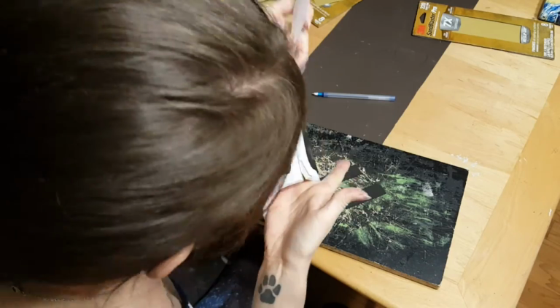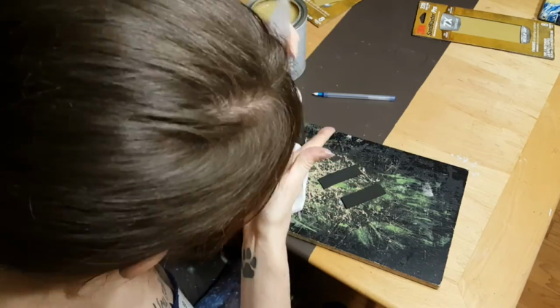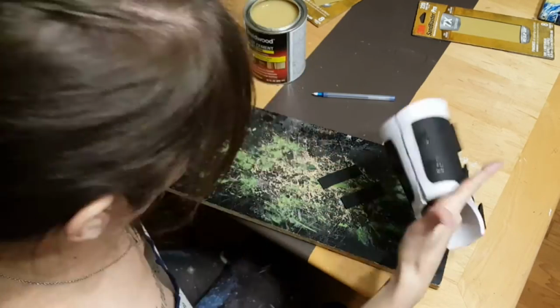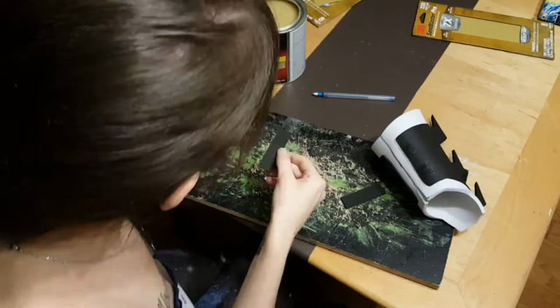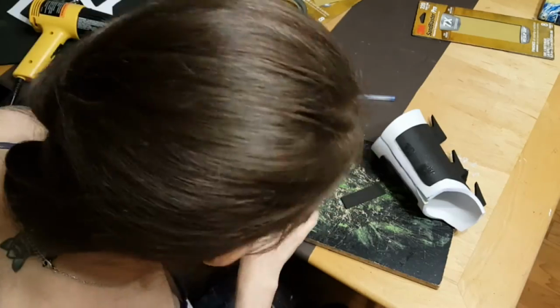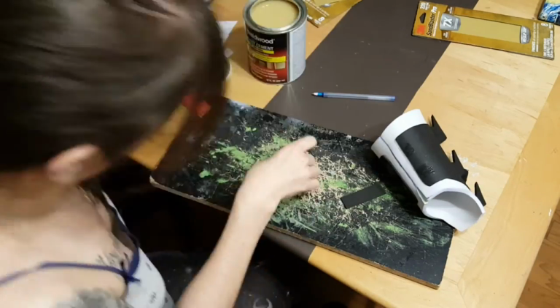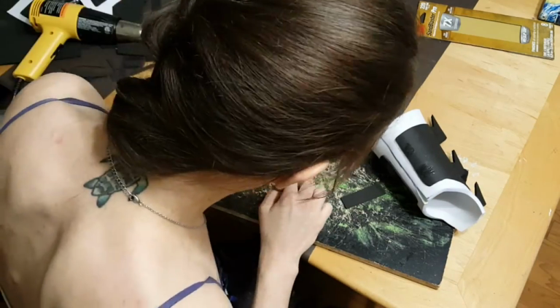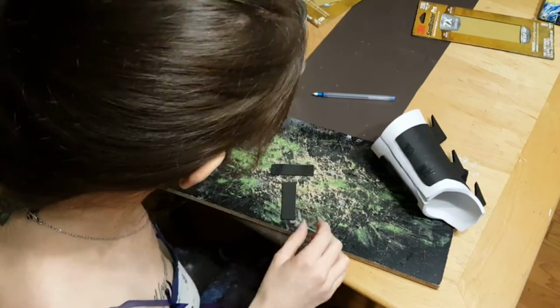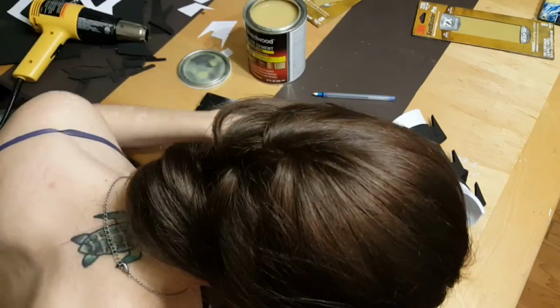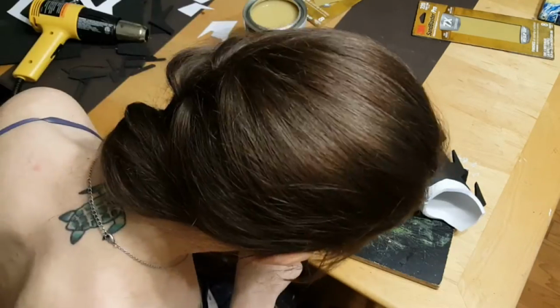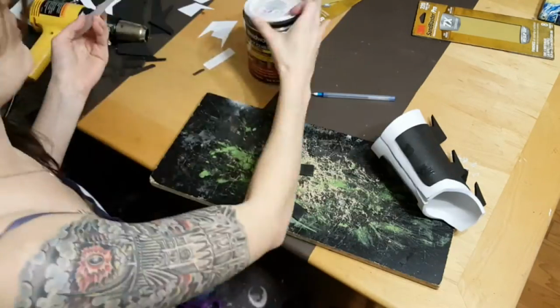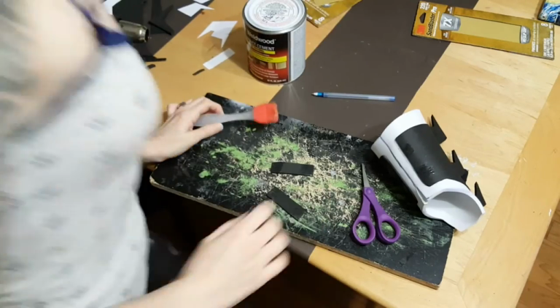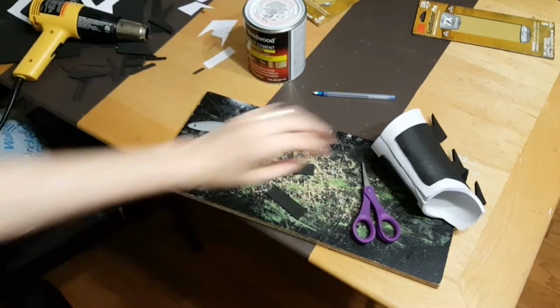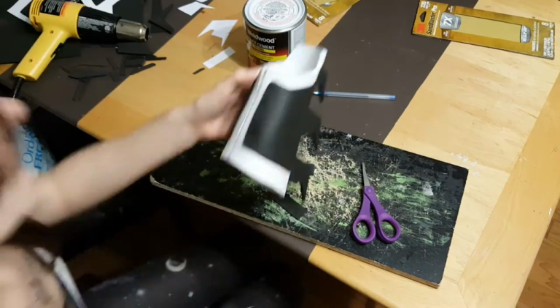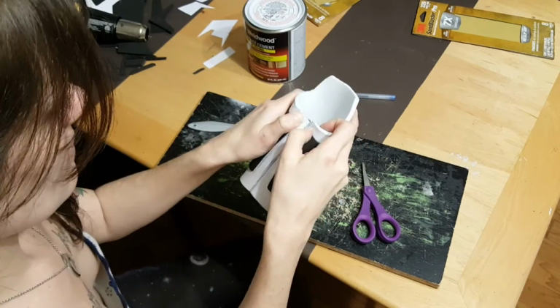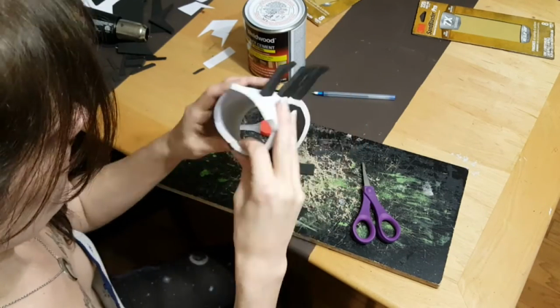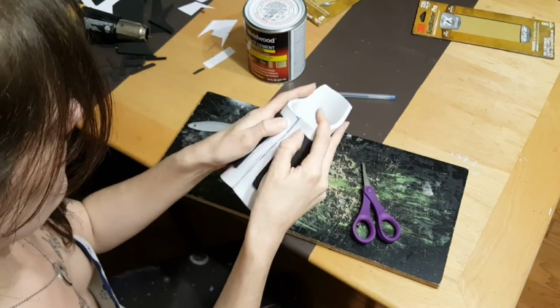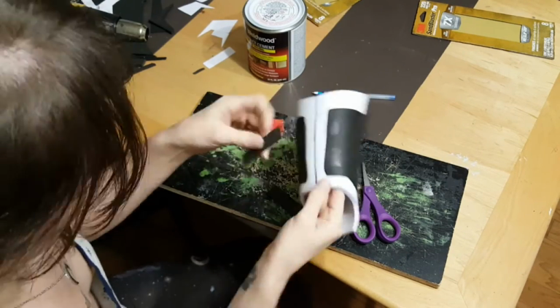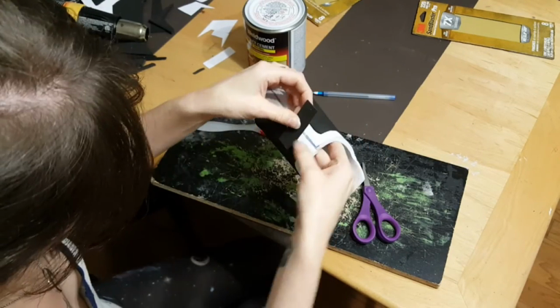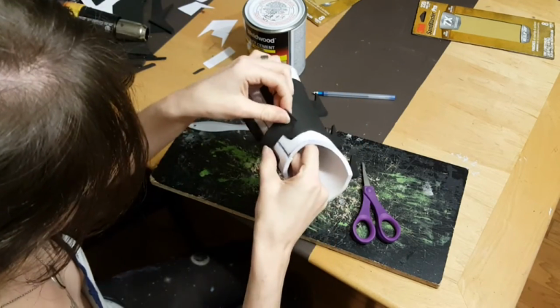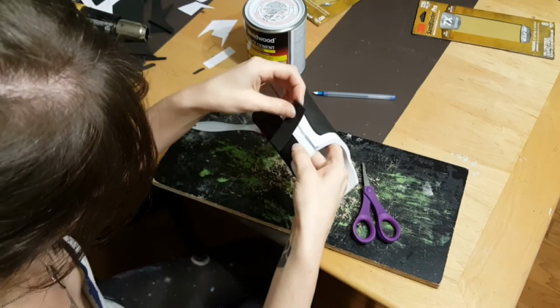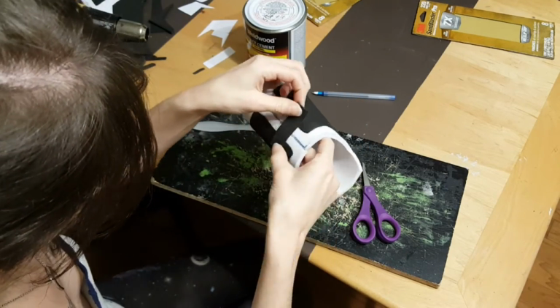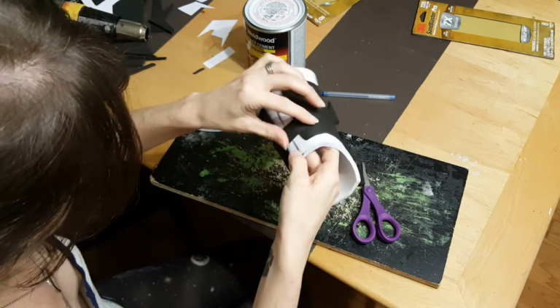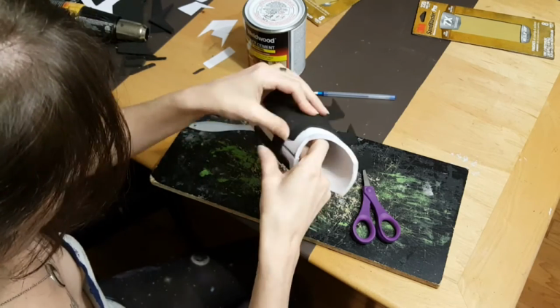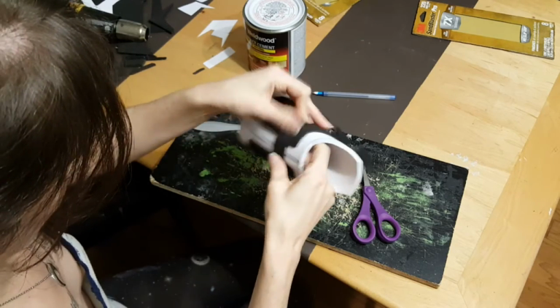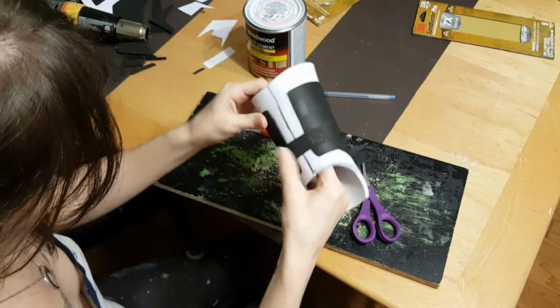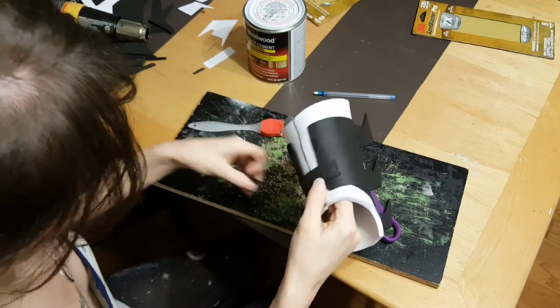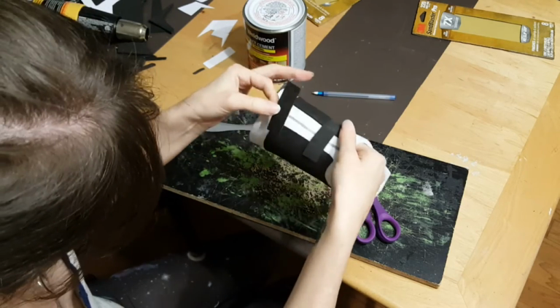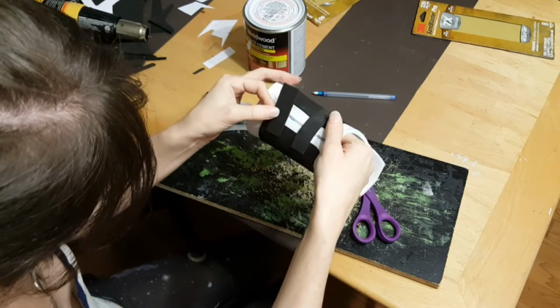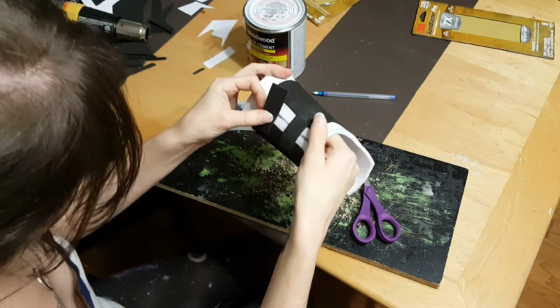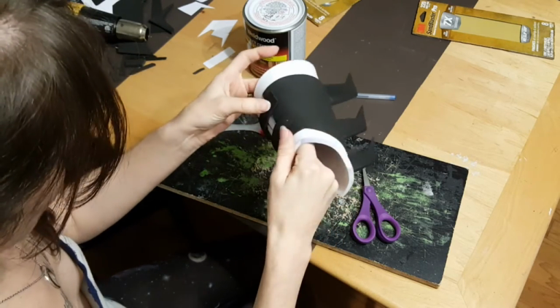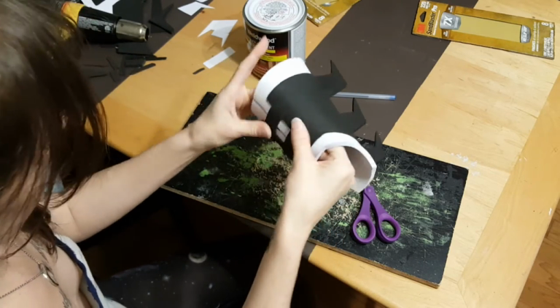With the construction of this complete, we're going to be making our next video on sealing it and painting it, so make sure you tune in to check out how the final product comes out. It's going to be a great time. Thanks. Bye.